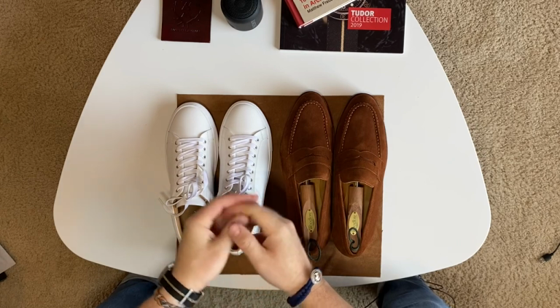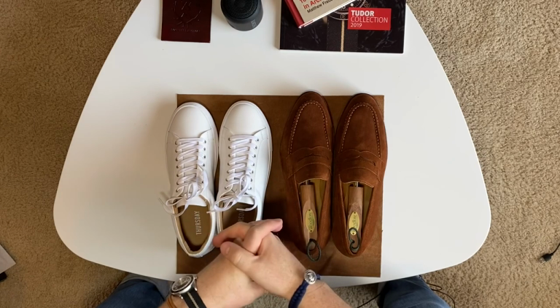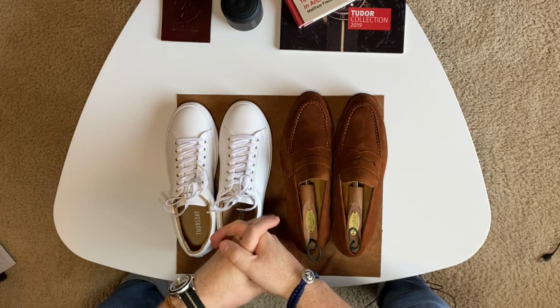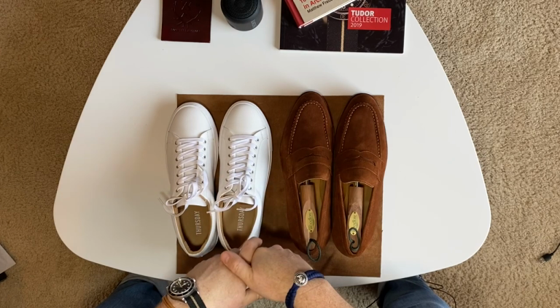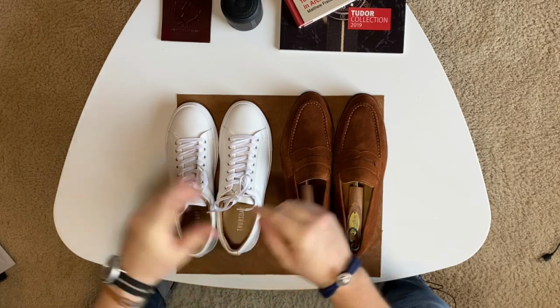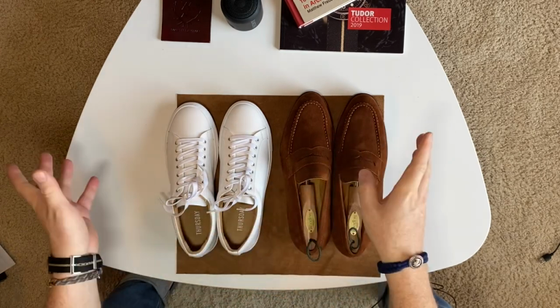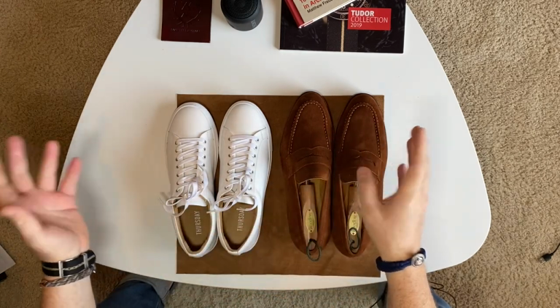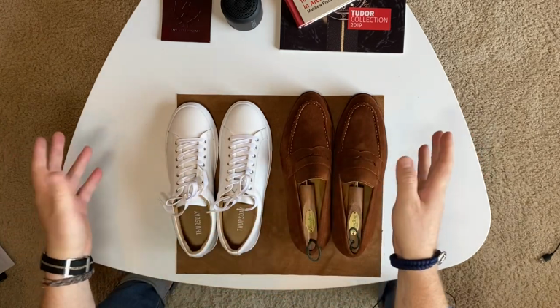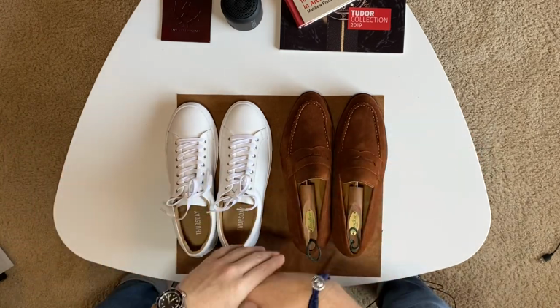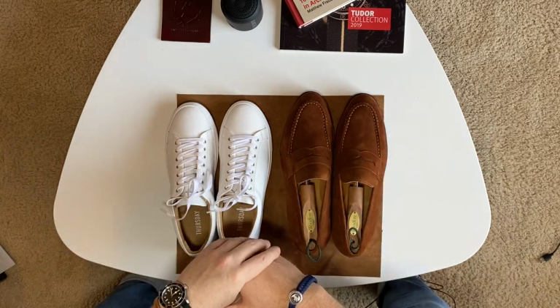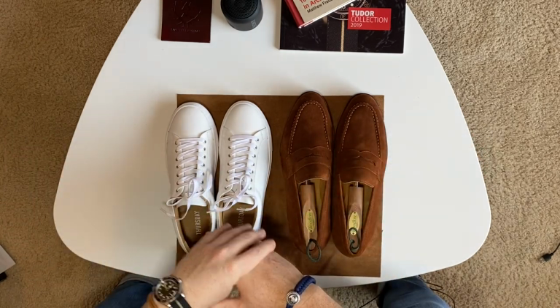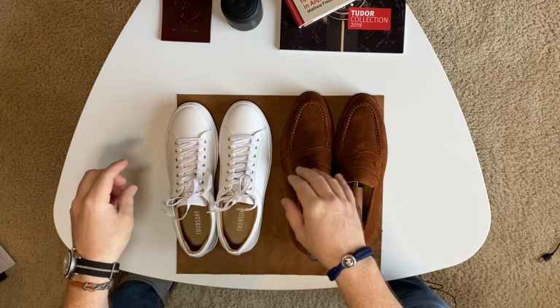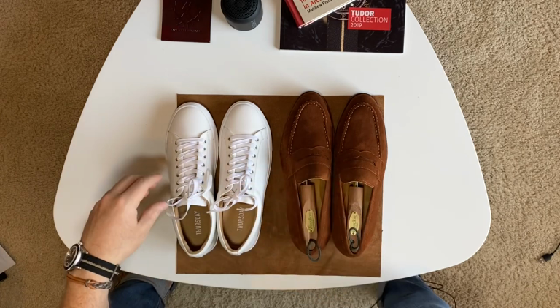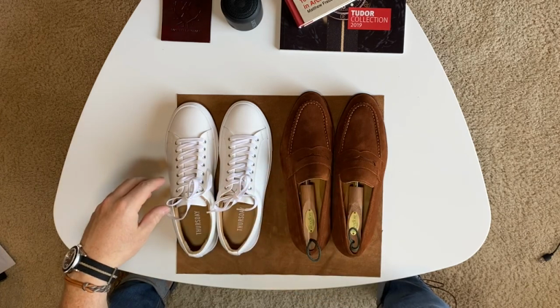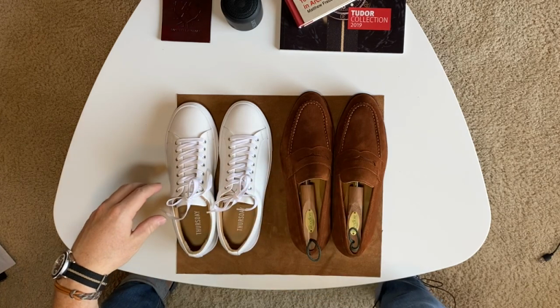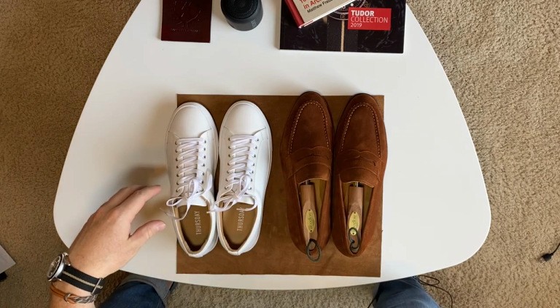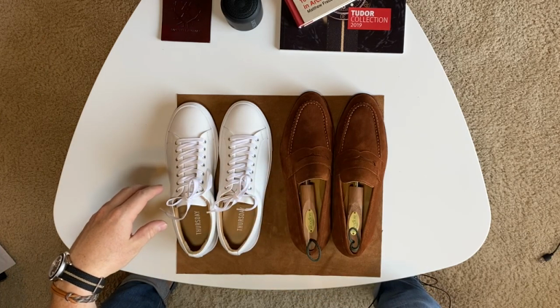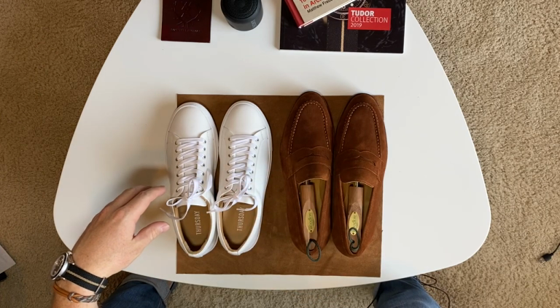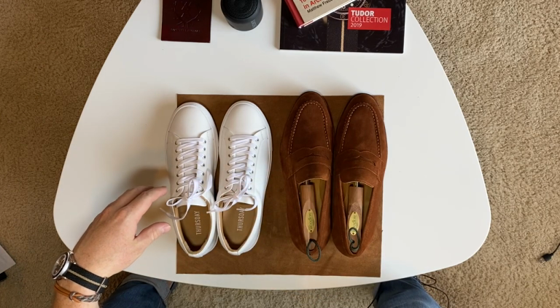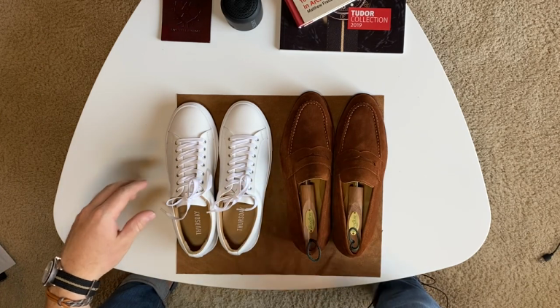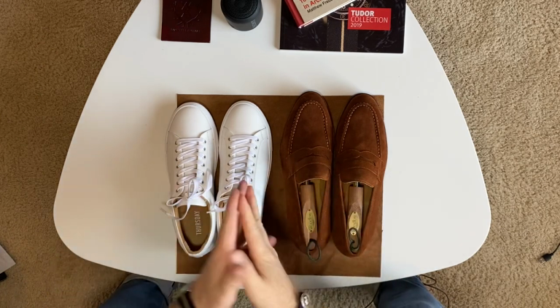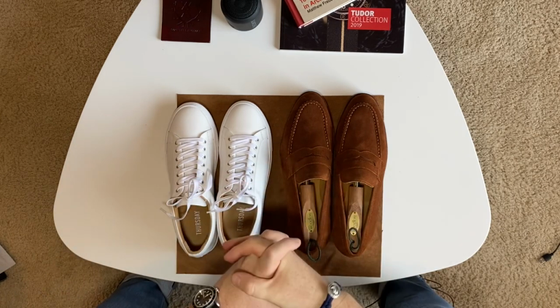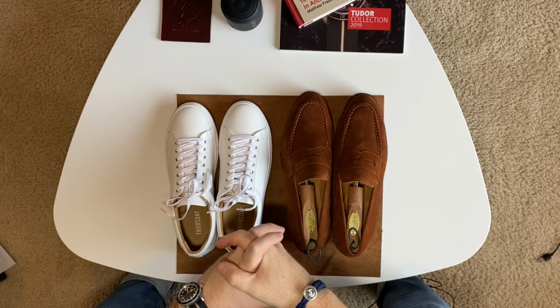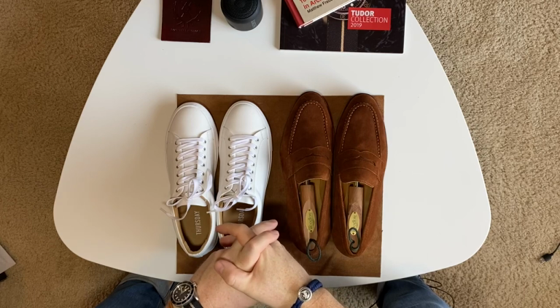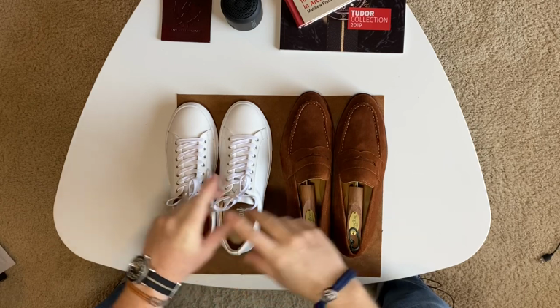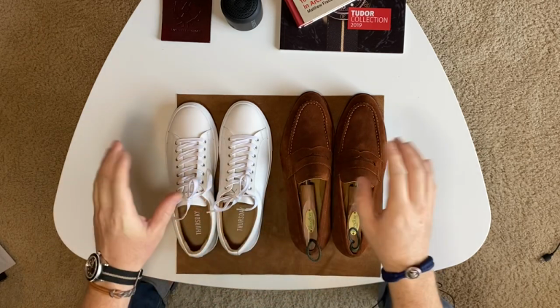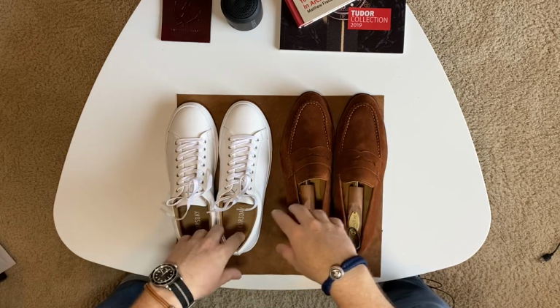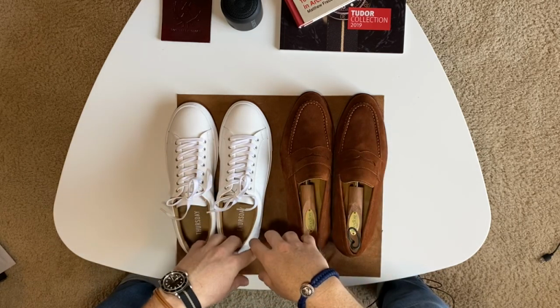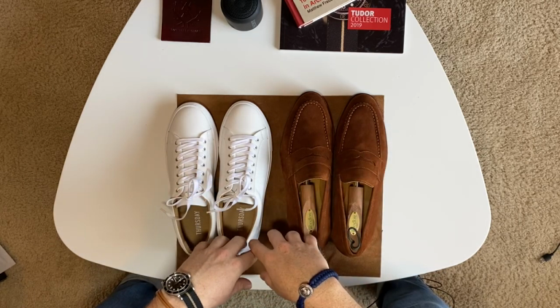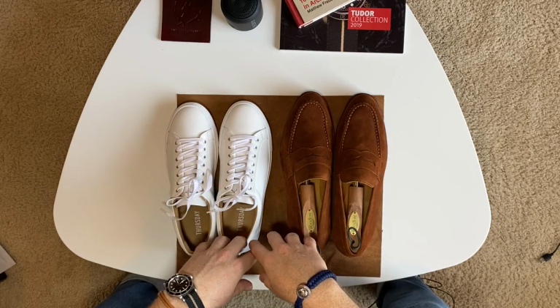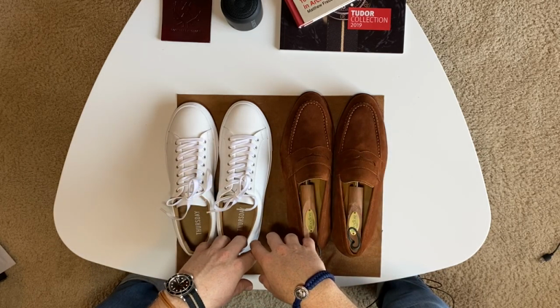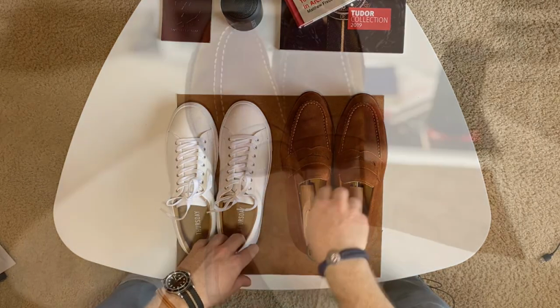I'll keep you guys posted on how both of these wear. Check out my Instagram at Kieran Style and give it a follow — I'll definitely be posting some photos of these soon. That's gonna be it for this one. Thank you guys for watching. Please like and subscribe if you like this type of content, and I'll see you guys on the next one.